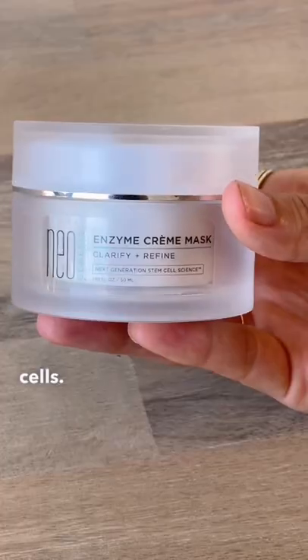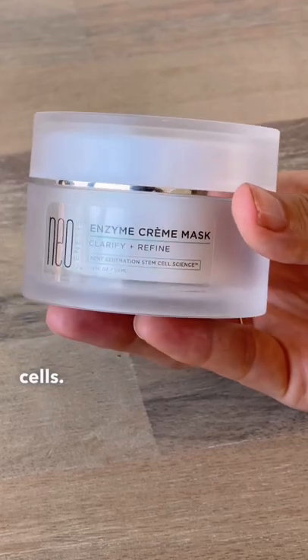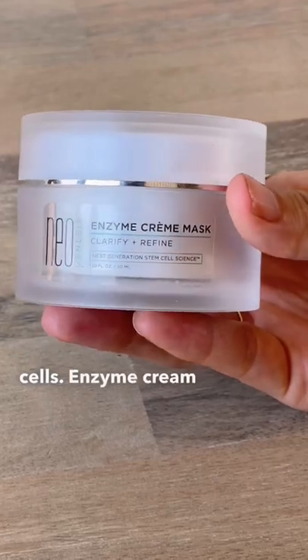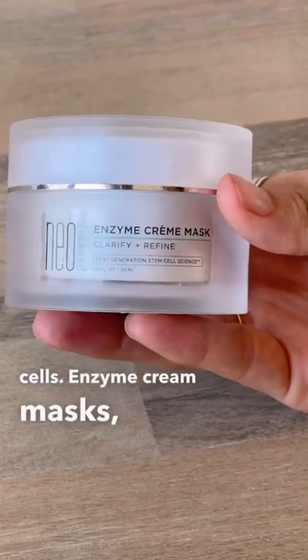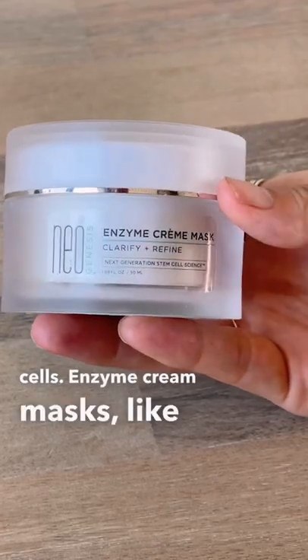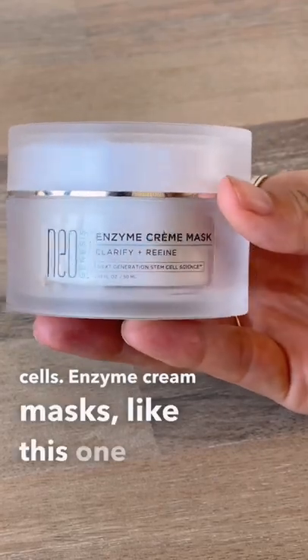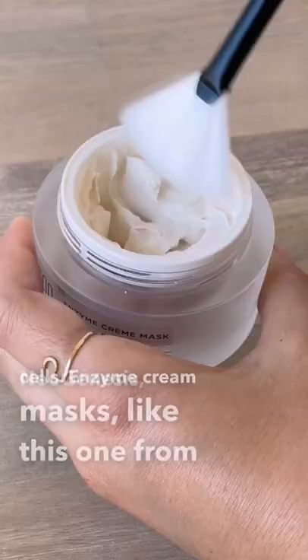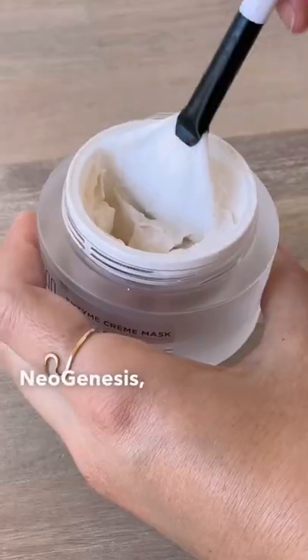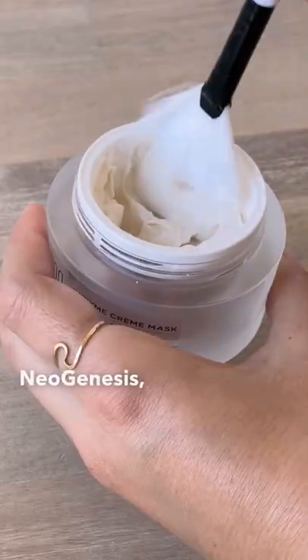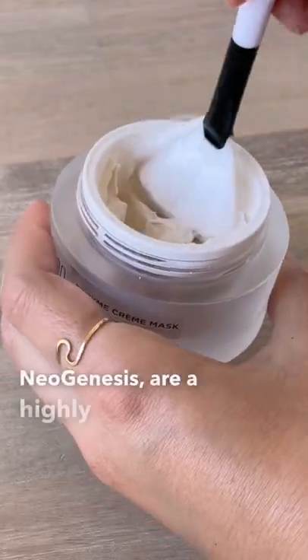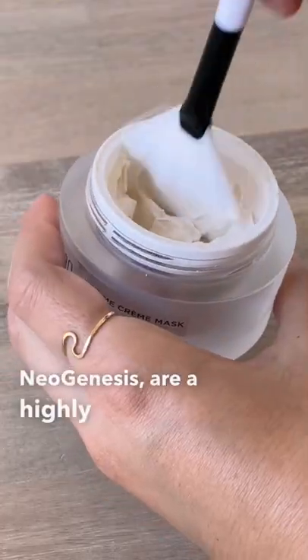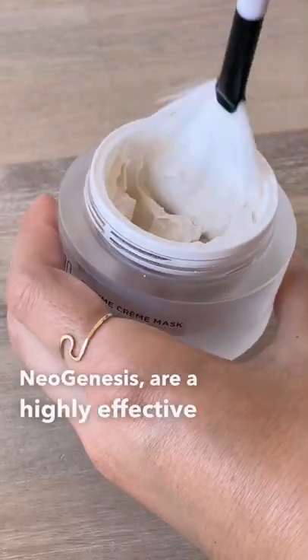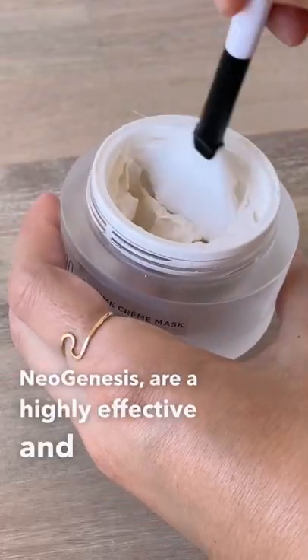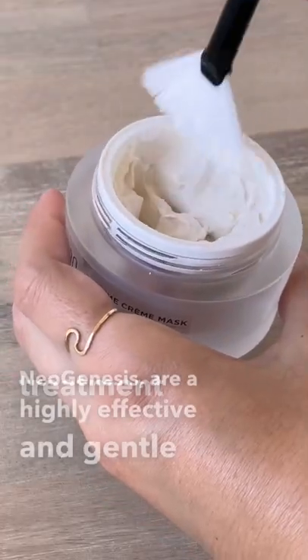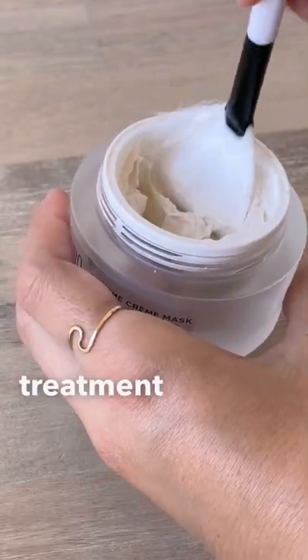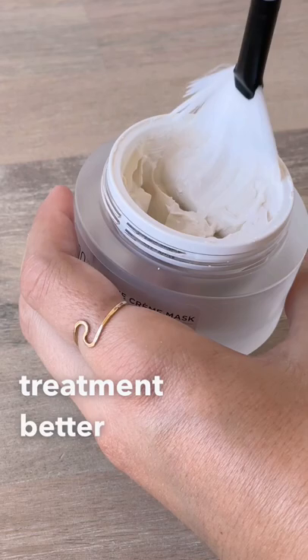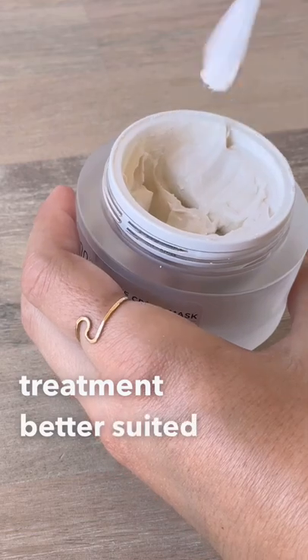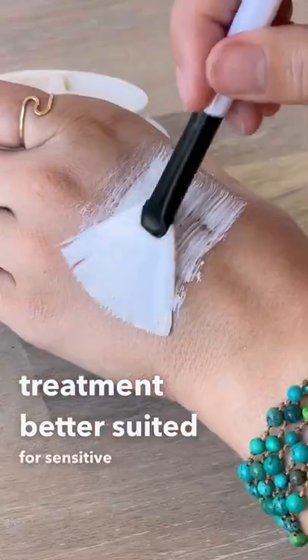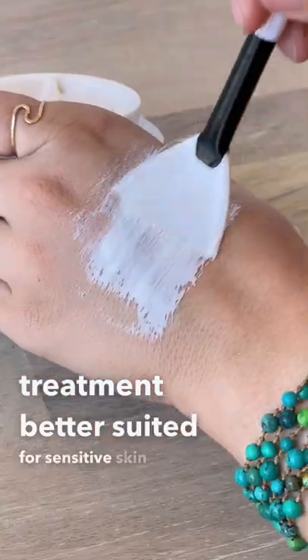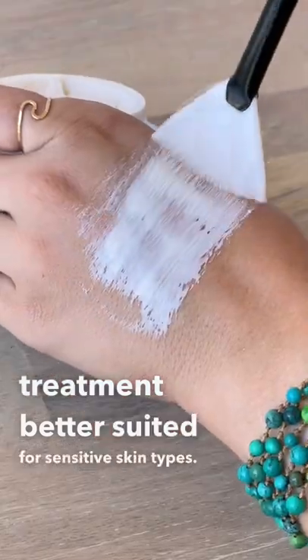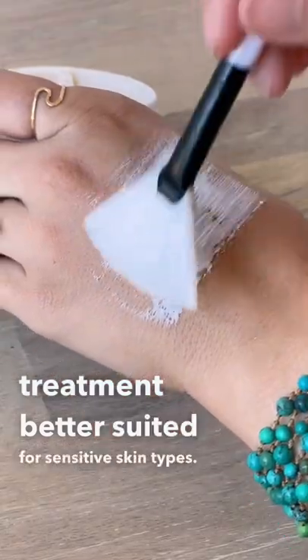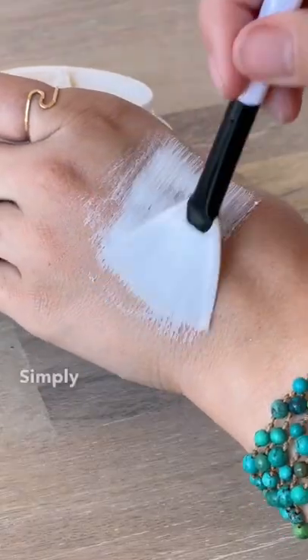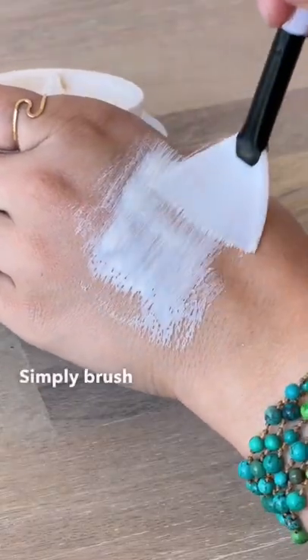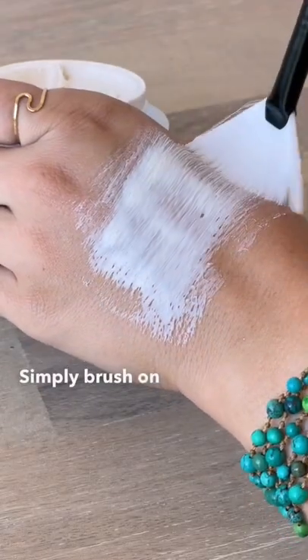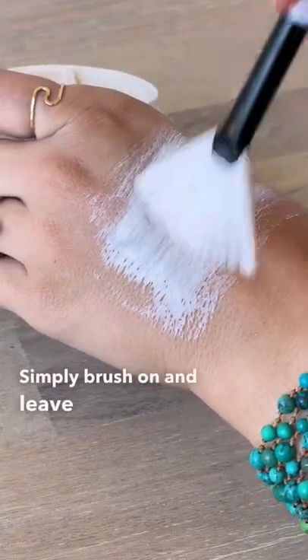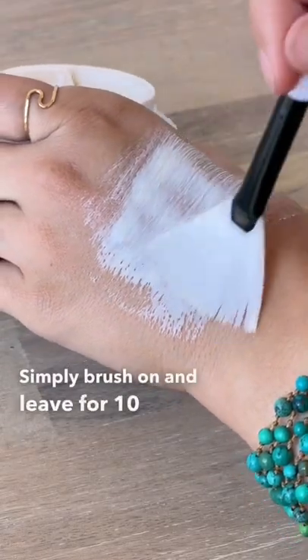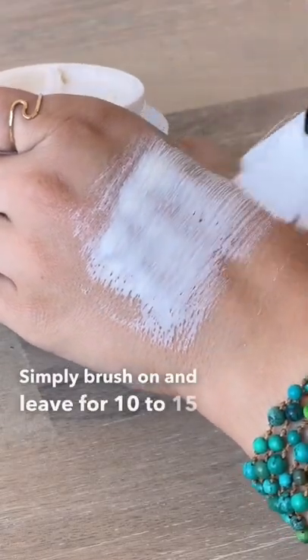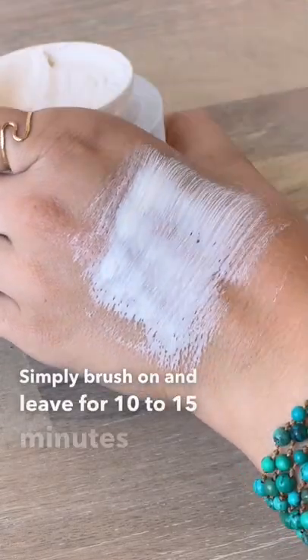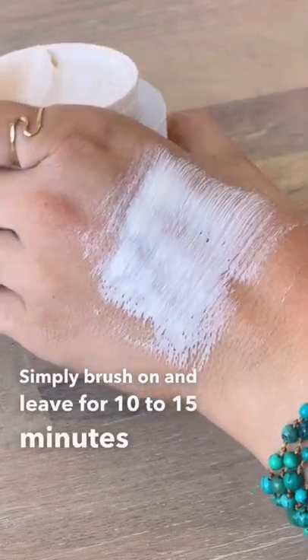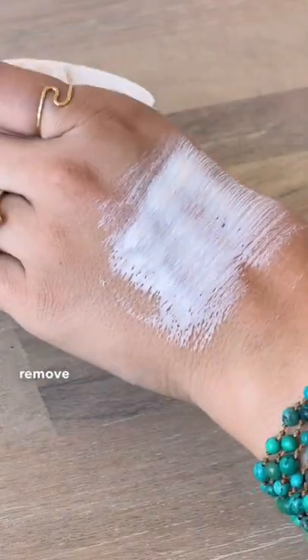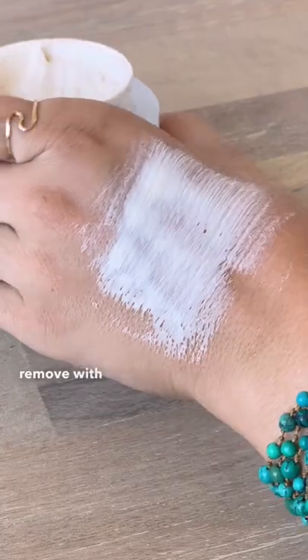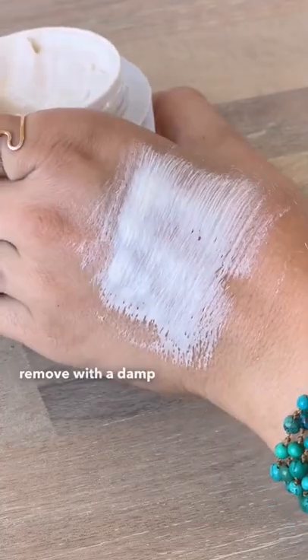Enzyme cream masks like this one from Neogenesis are a highly effective and gentle treatment, better suited for sensitive skin types. Simply brush on and leave for 10 to 15 minutes, then remove with a damp cloth.